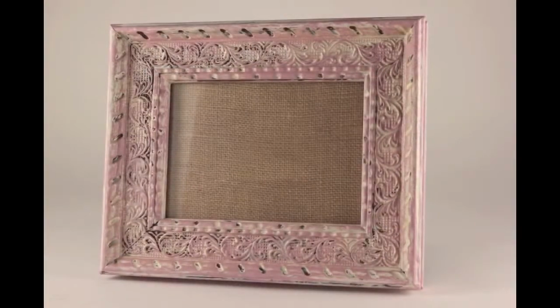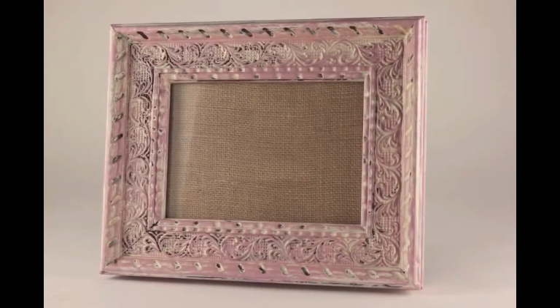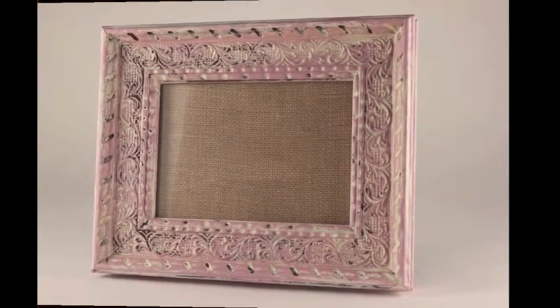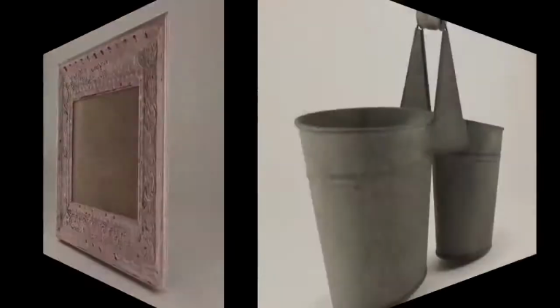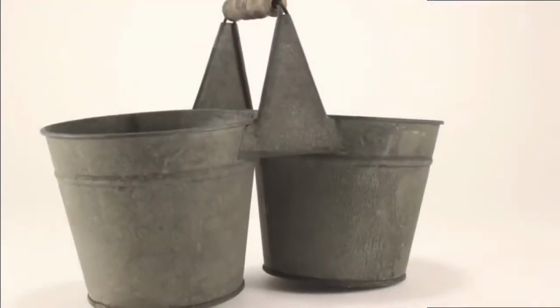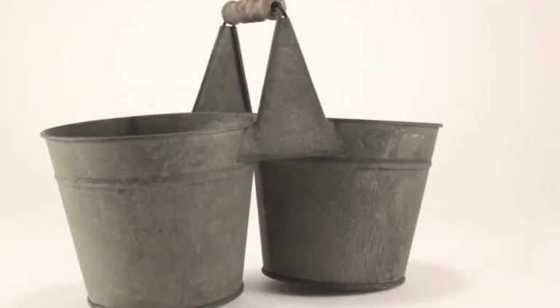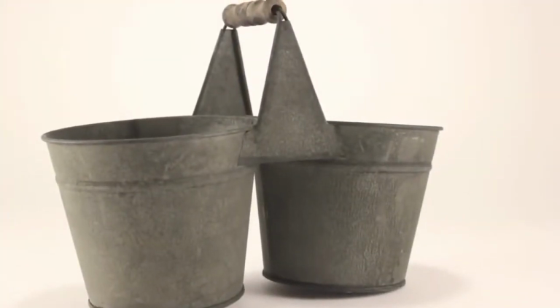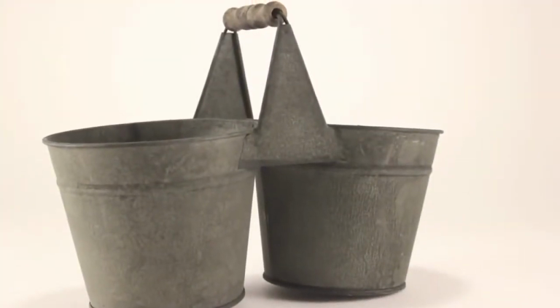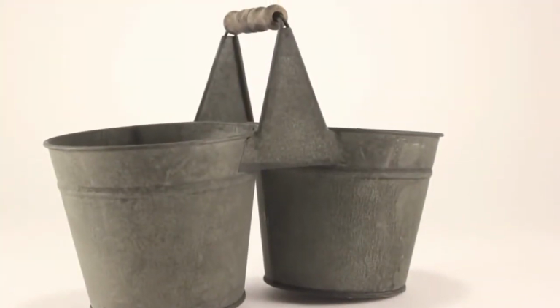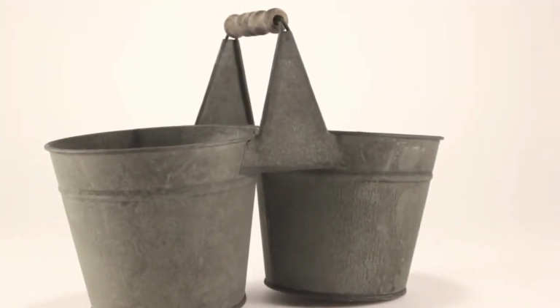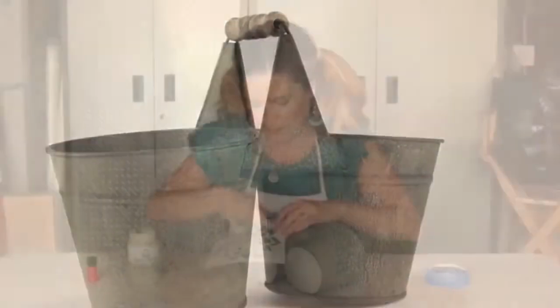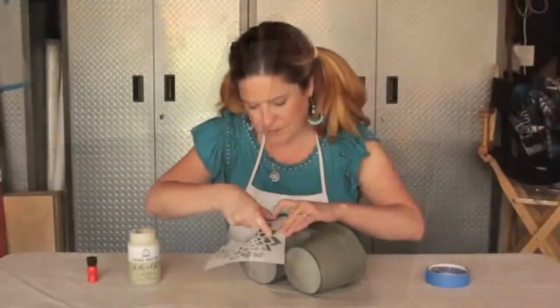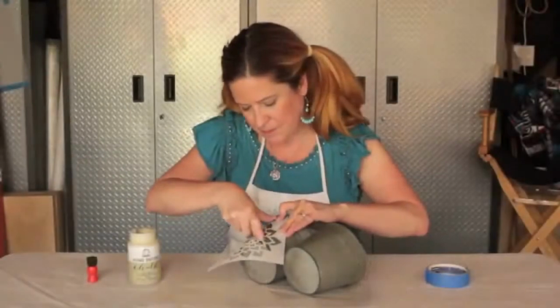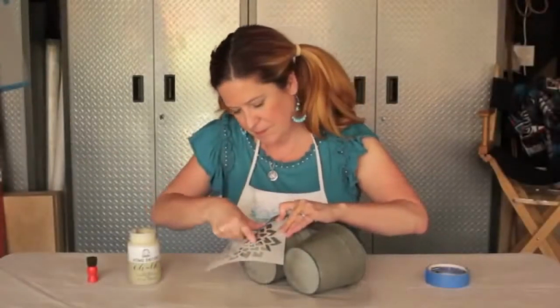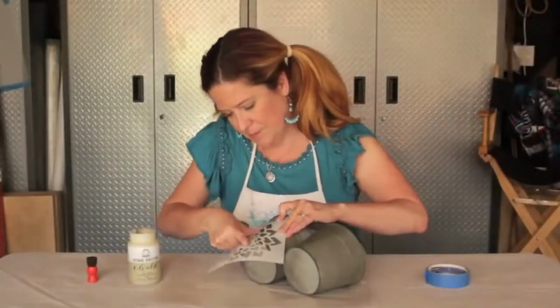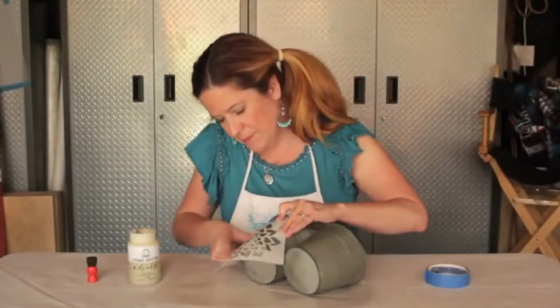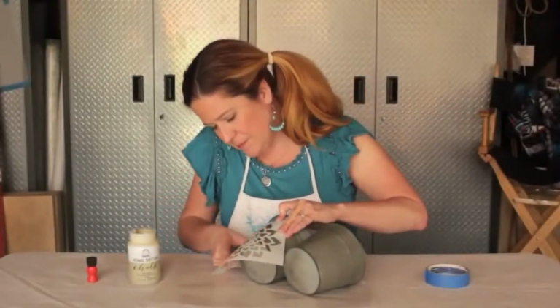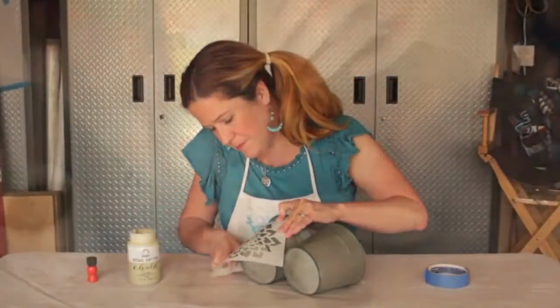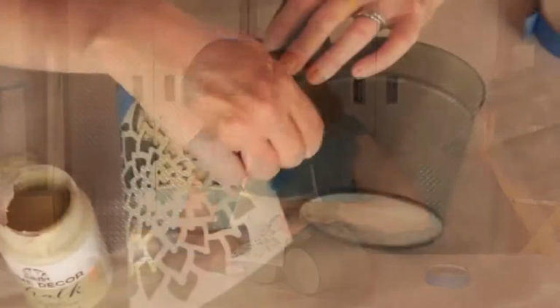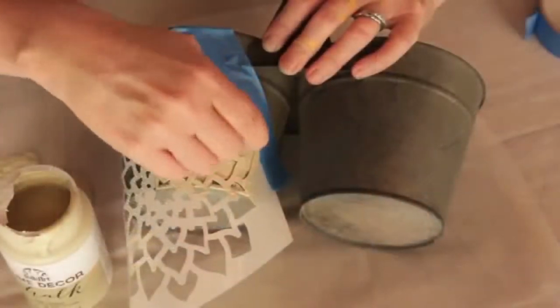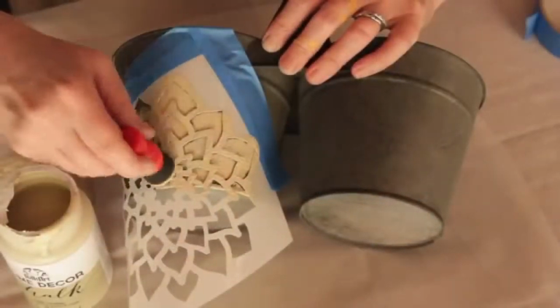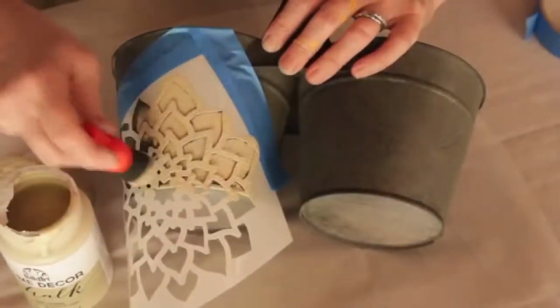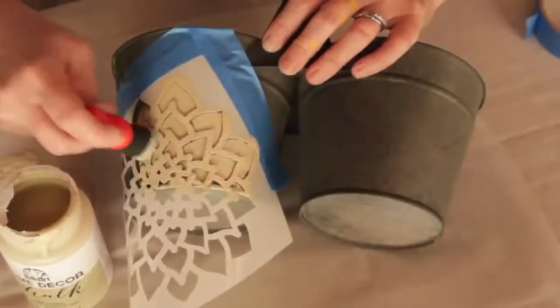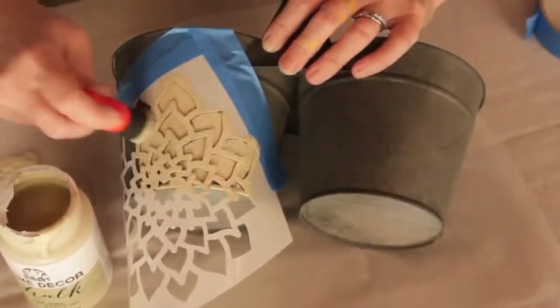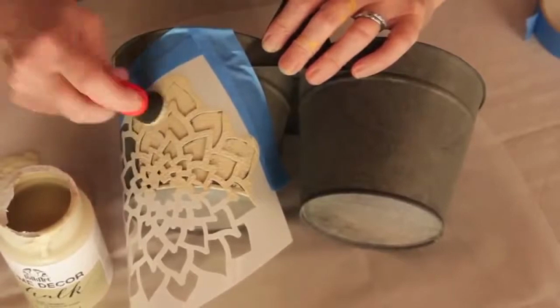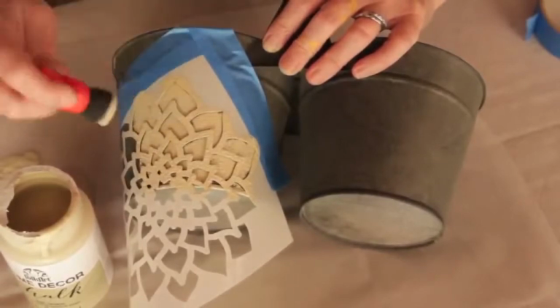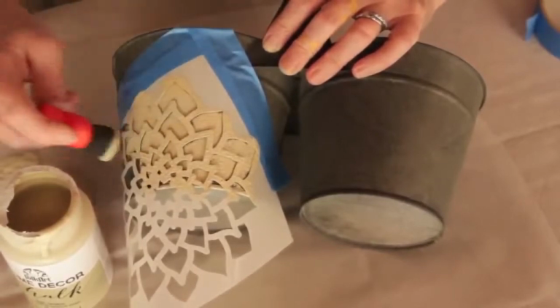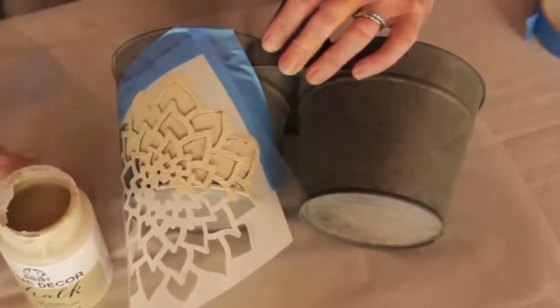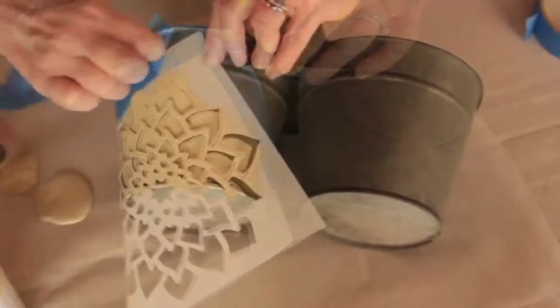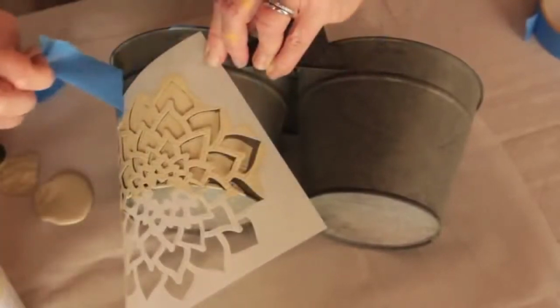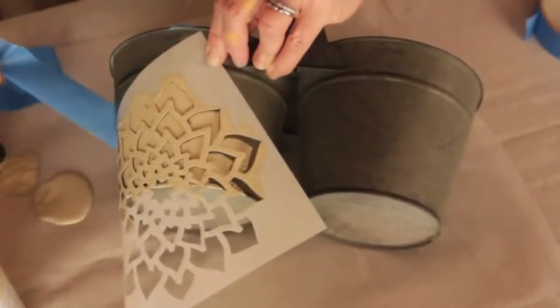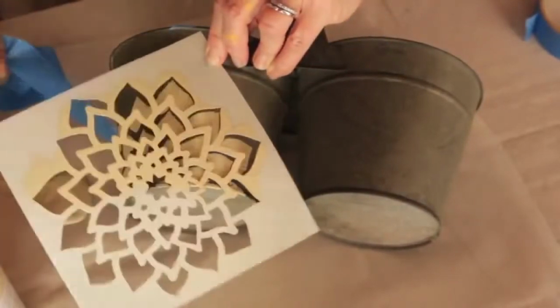The chalk formula works great with stencils. Just tape down a stencil, add the chalk formula to a spouncer brush, and lightly tap over the stencil. Lift to reveal your design.